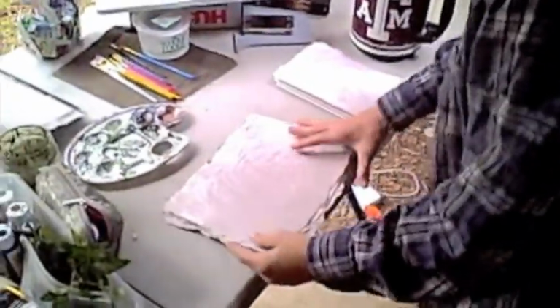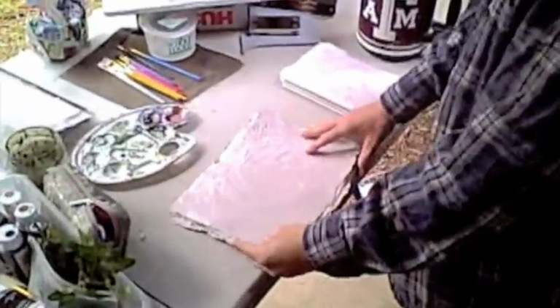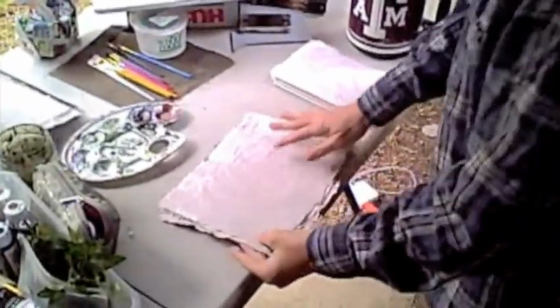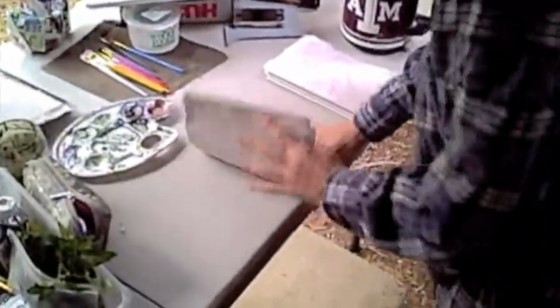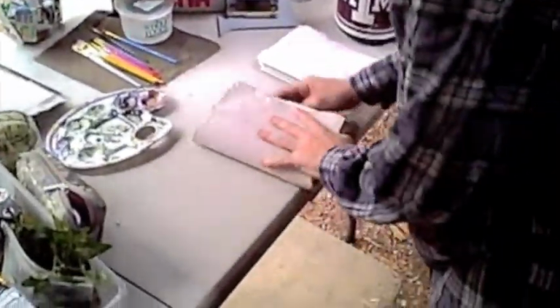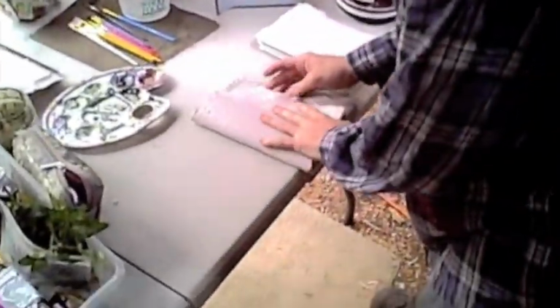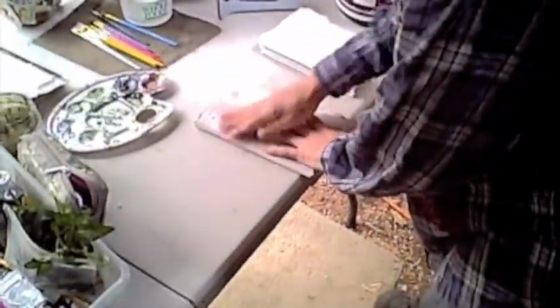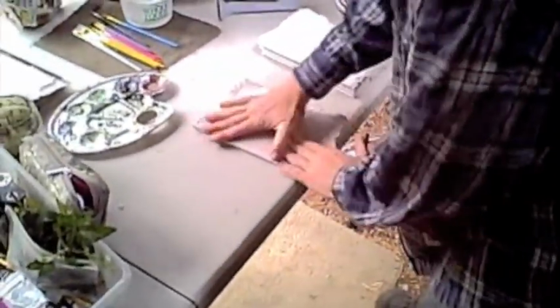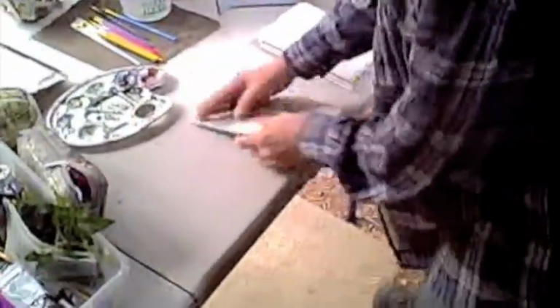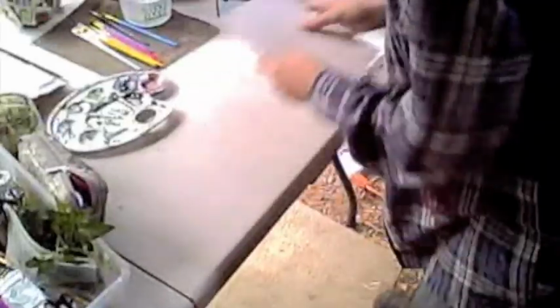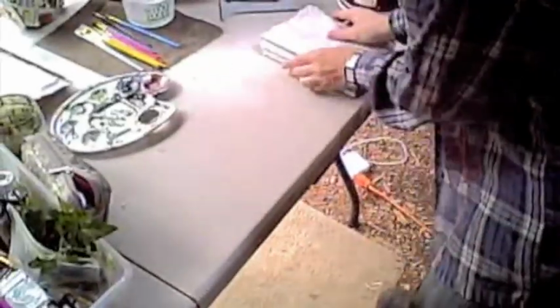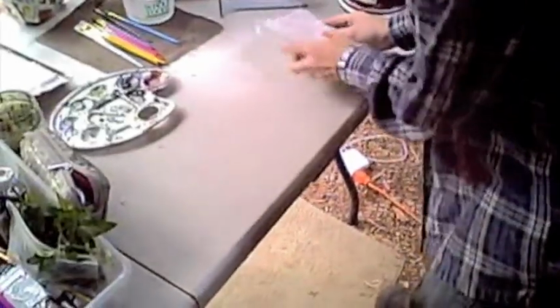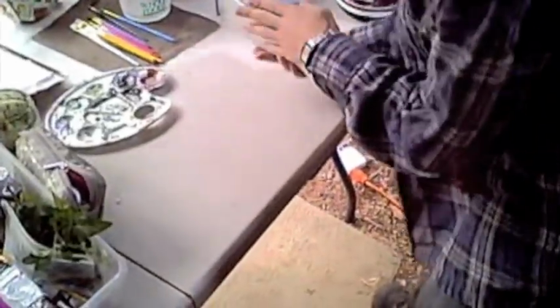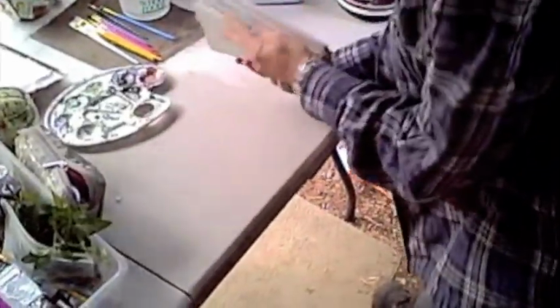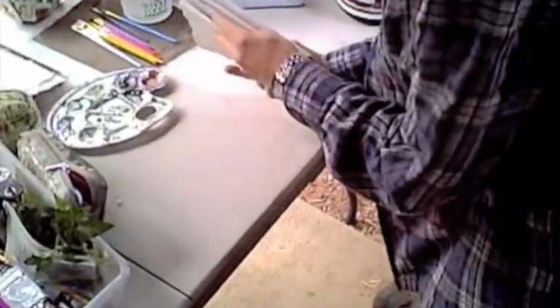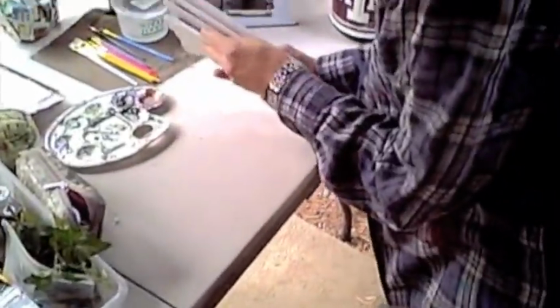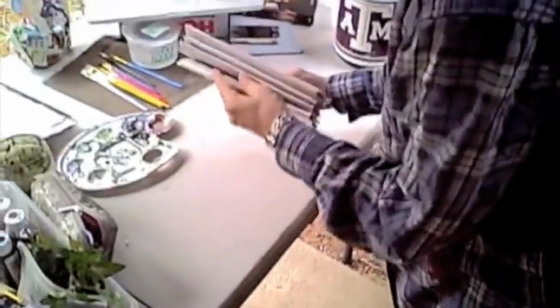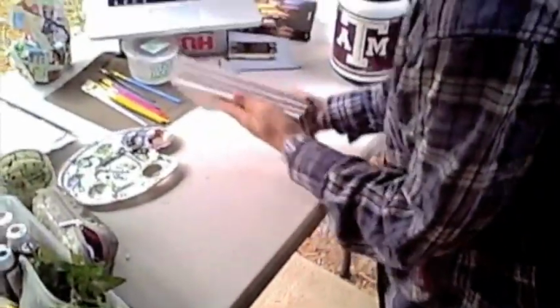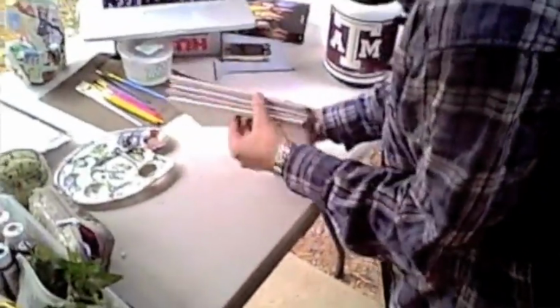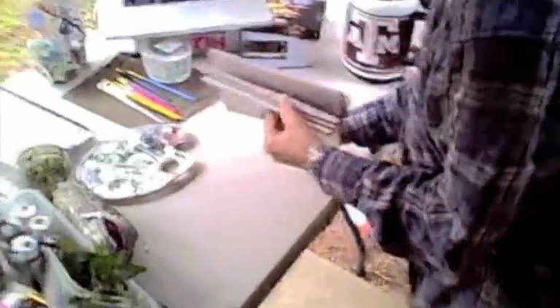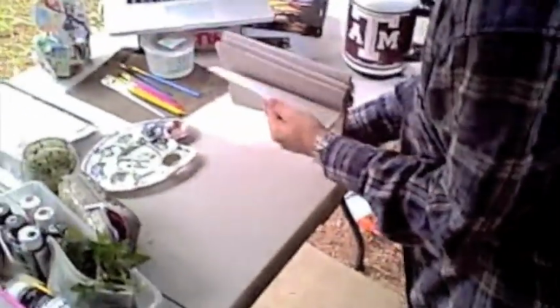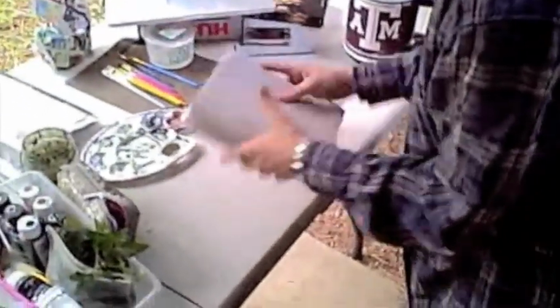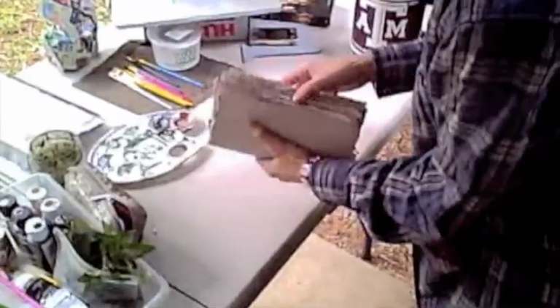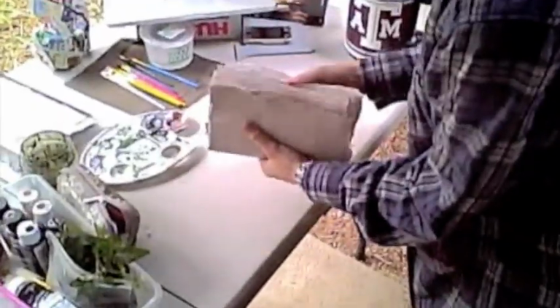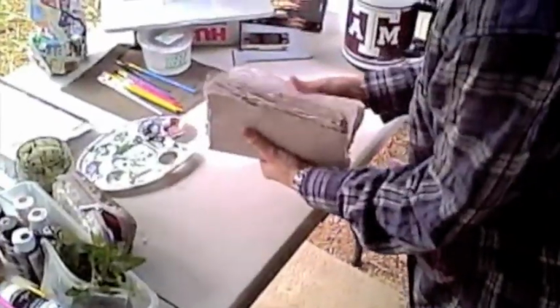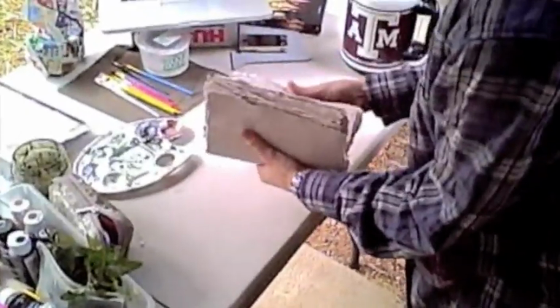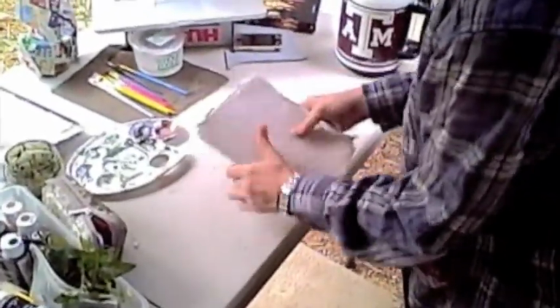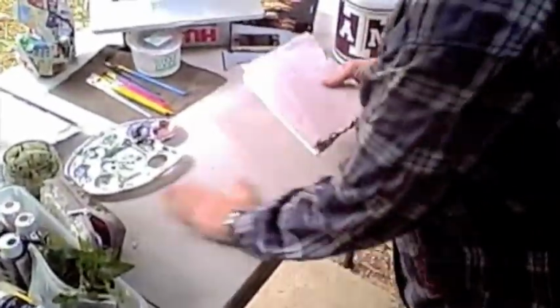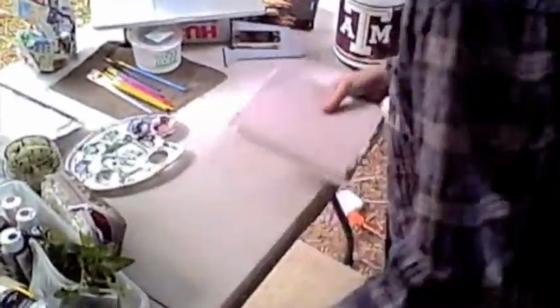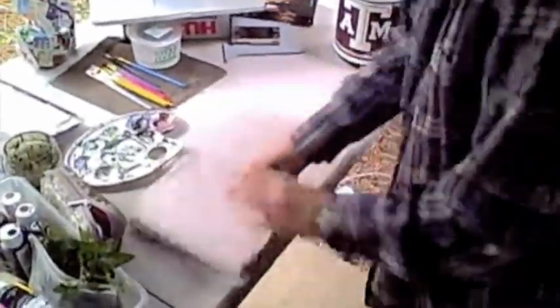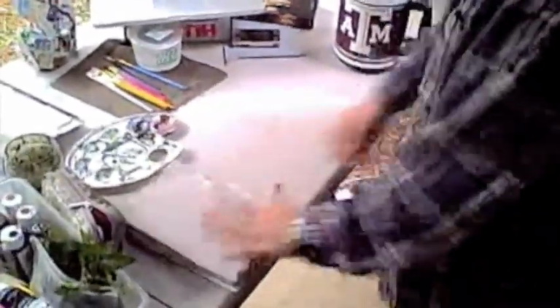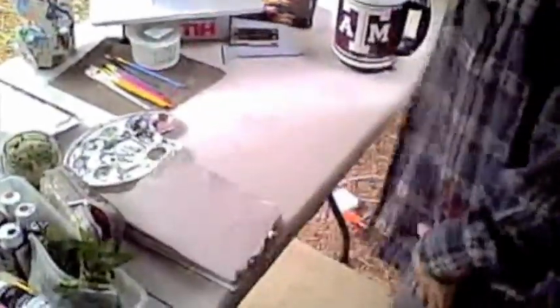So this part, actually, I'm going to show you in another video — how to sew together a journal. And this is what you start with: all these handmade papers, folded, and I'm going to sew those together. But that will be in the next video.